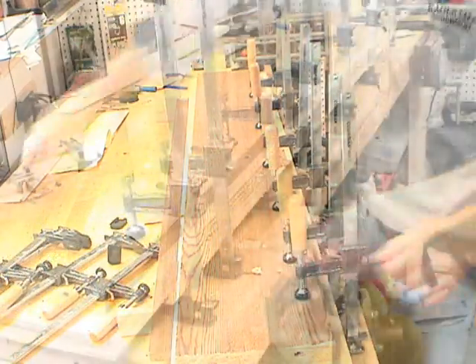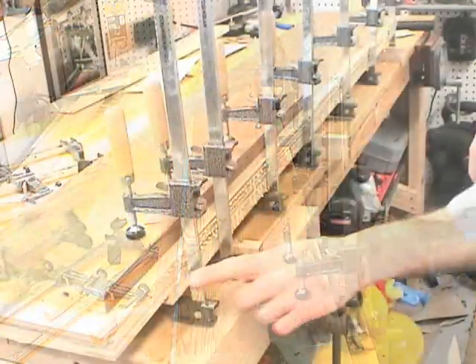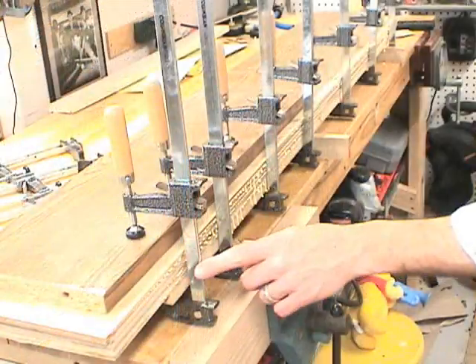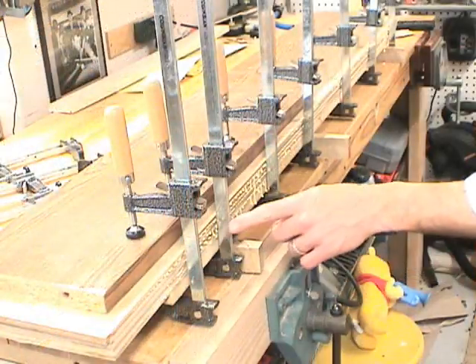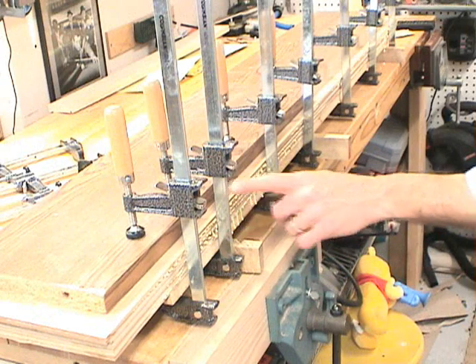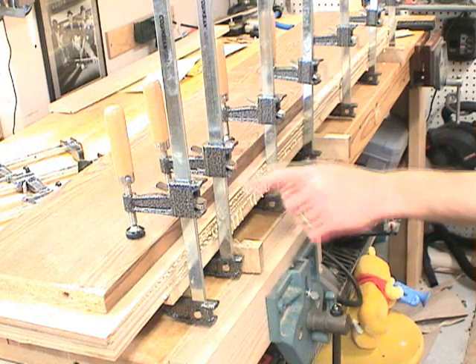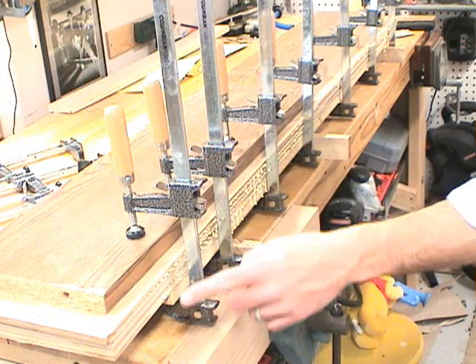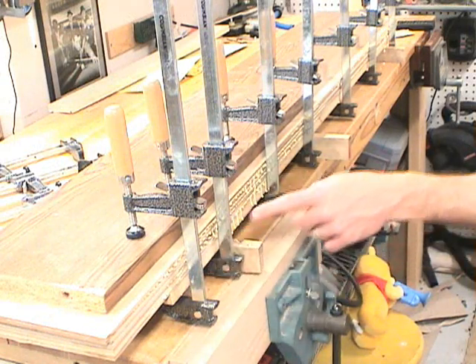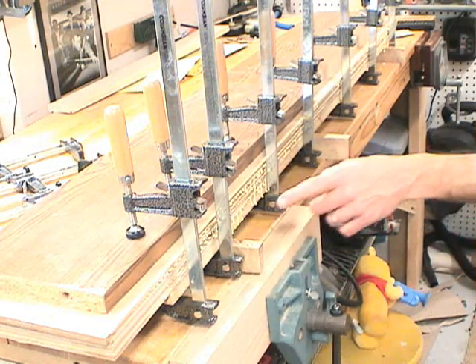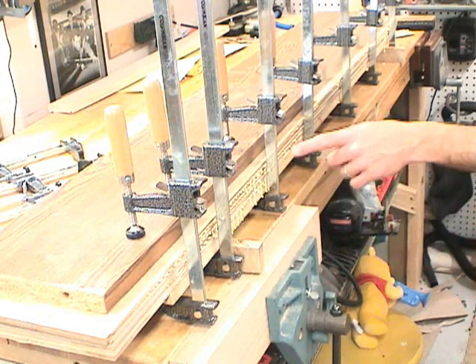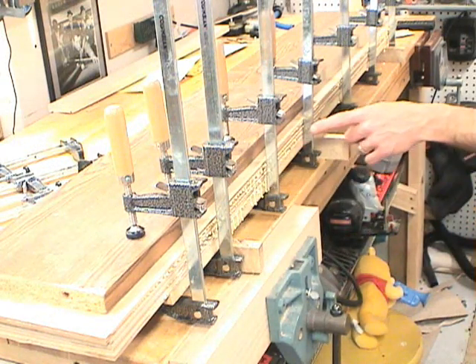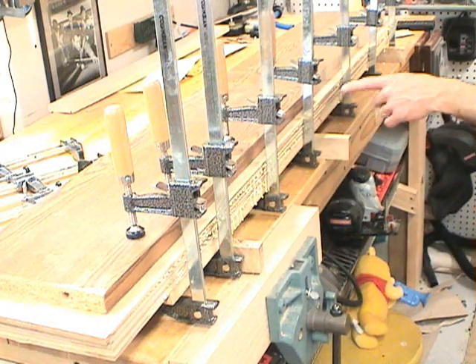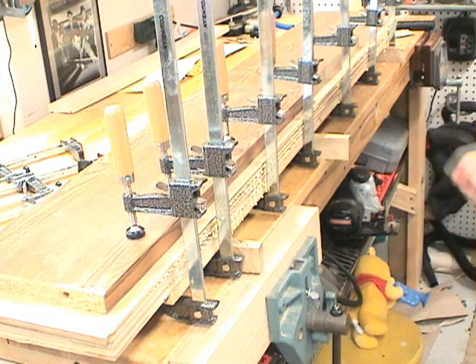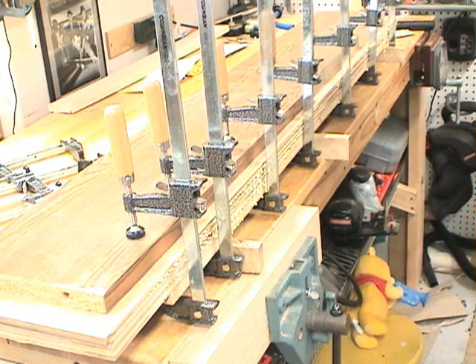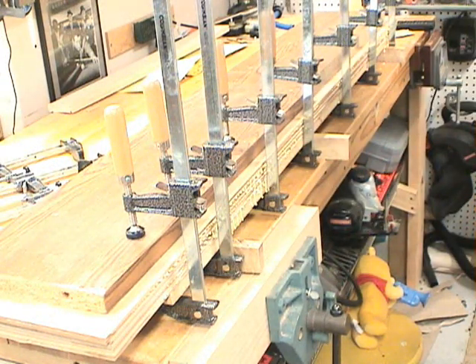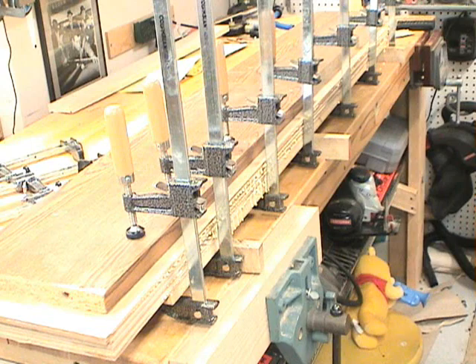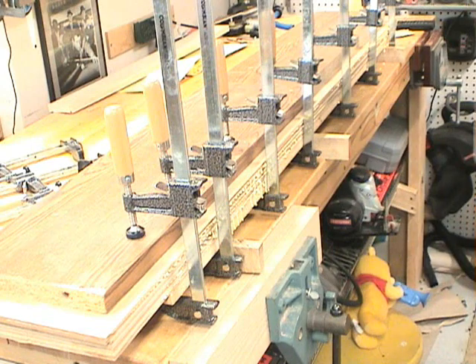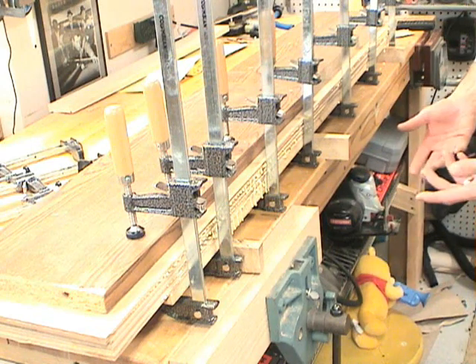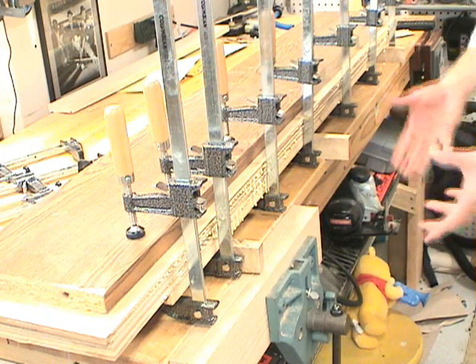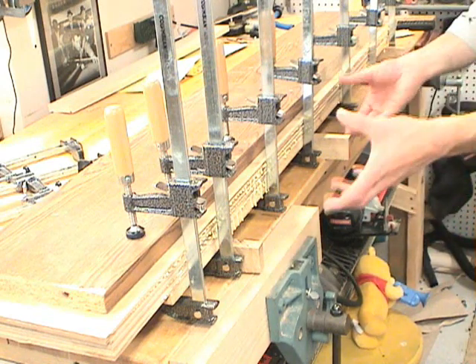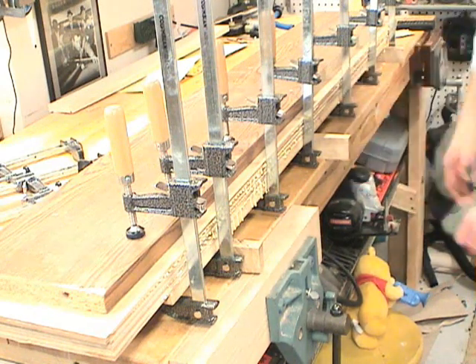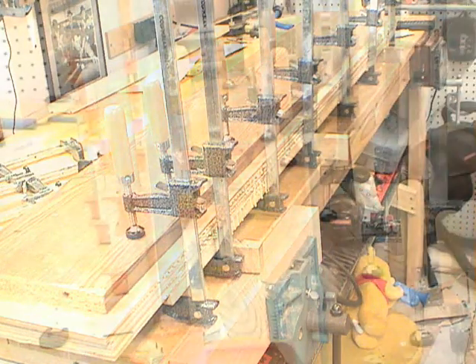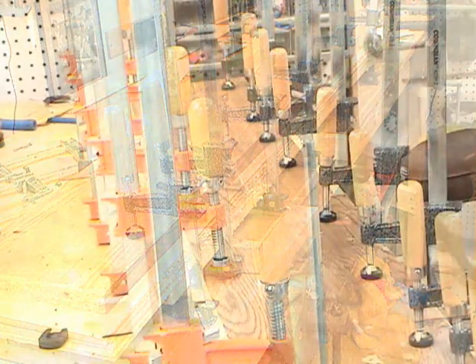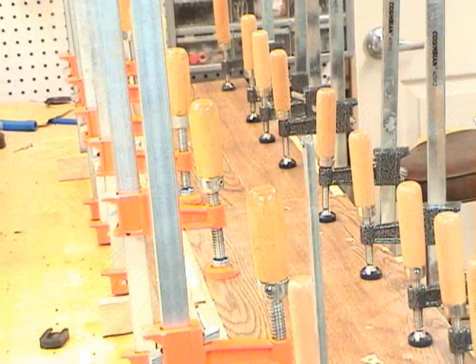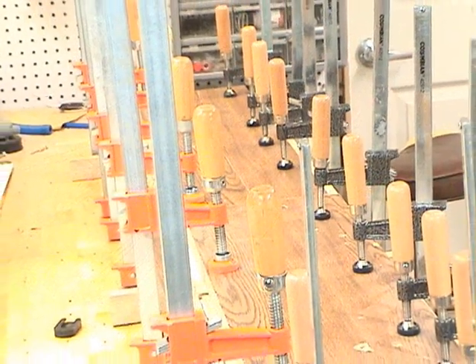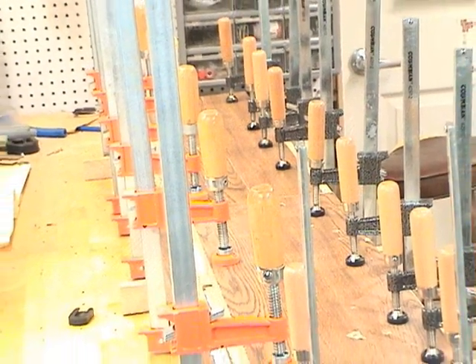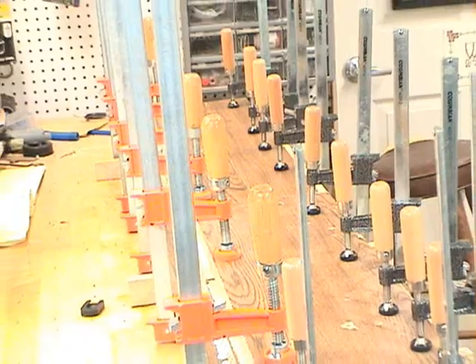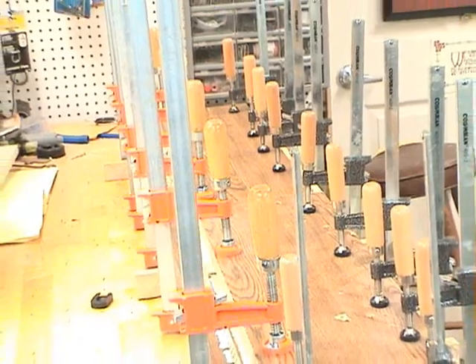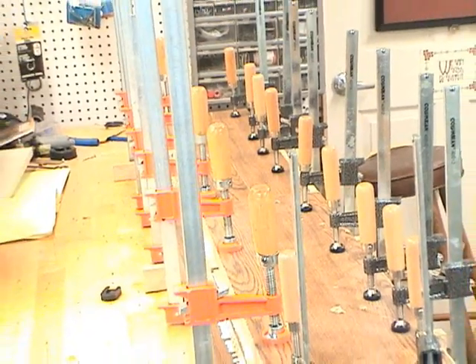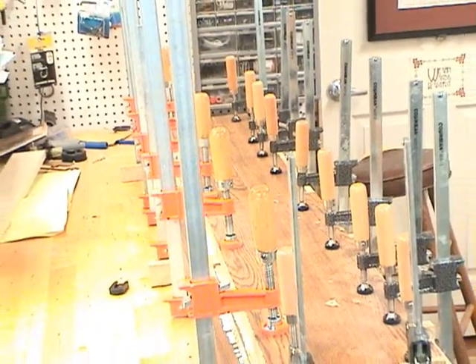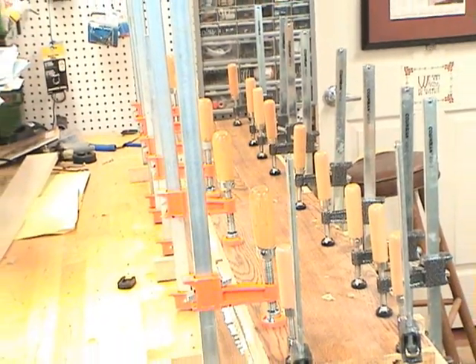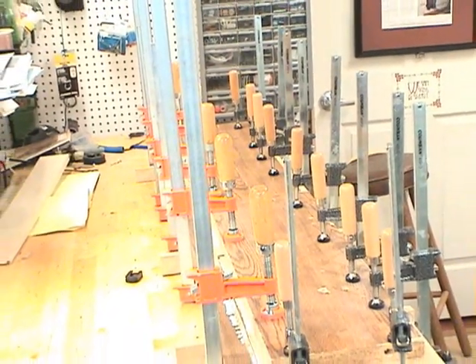You can tell you're getting good even clamping pressure when all the way along the glue starts to squeeze out at the seam. That's a good sign — we've got enough glue in there and we've got good clamping pressure. If you have the clamps, use them. The more clamps, the better.